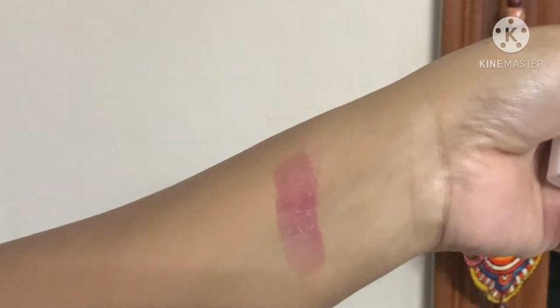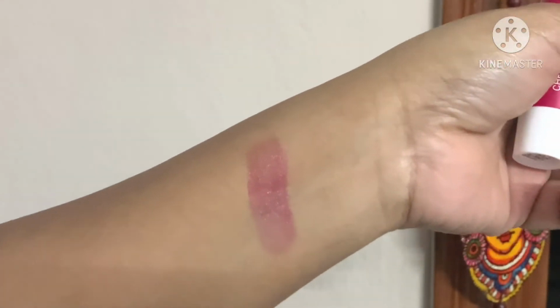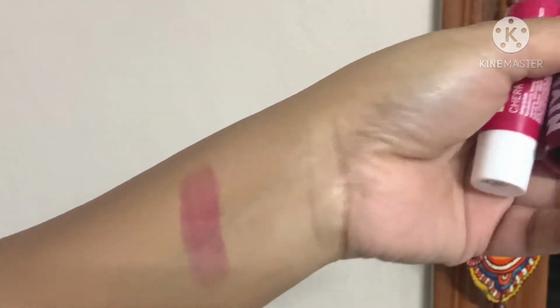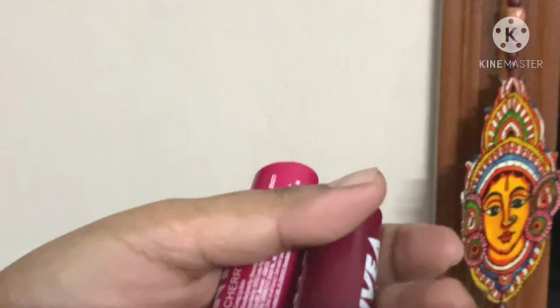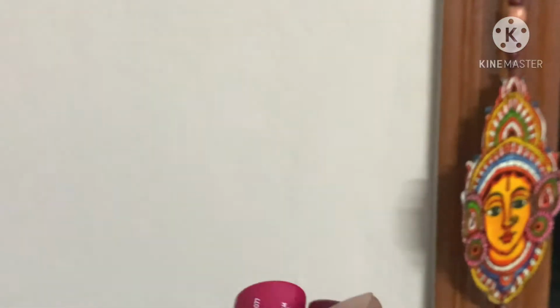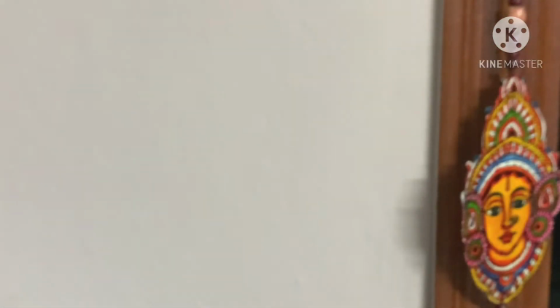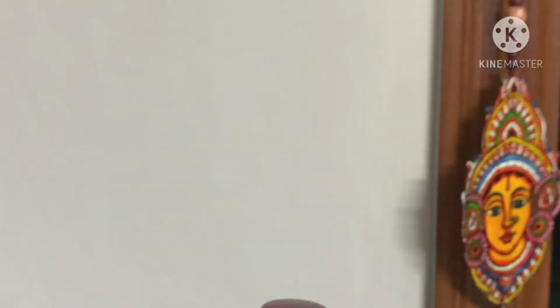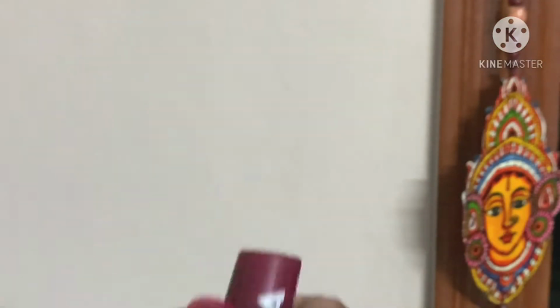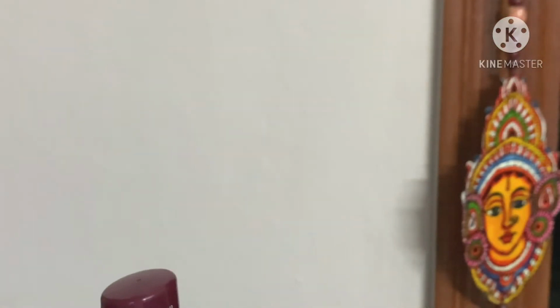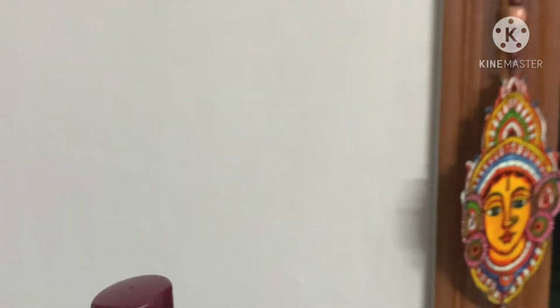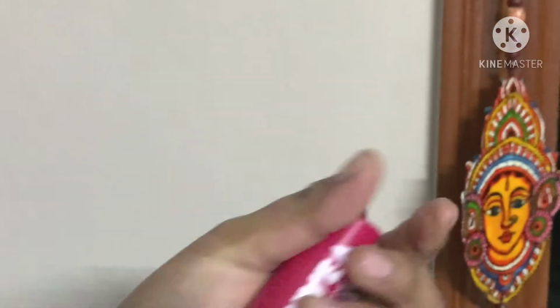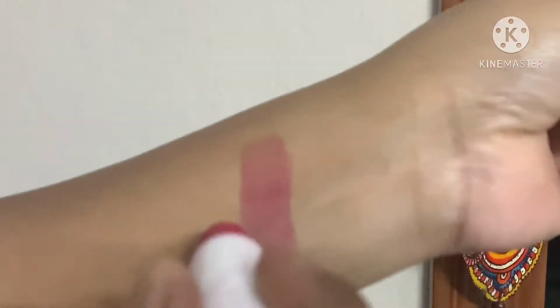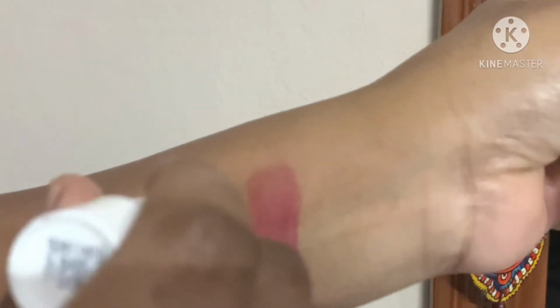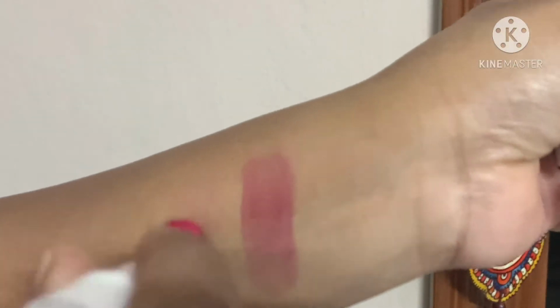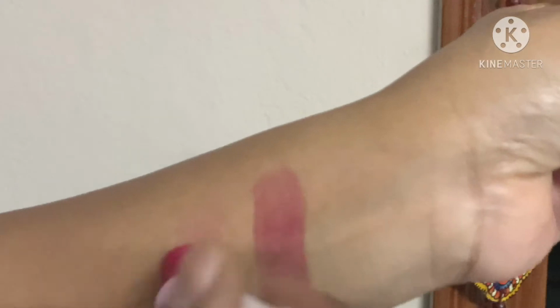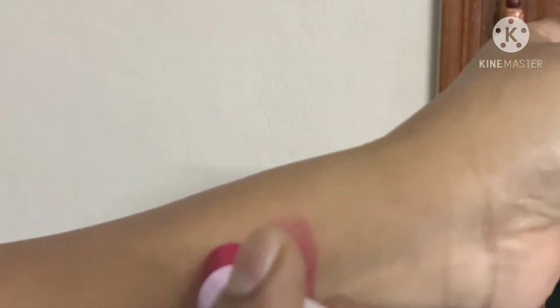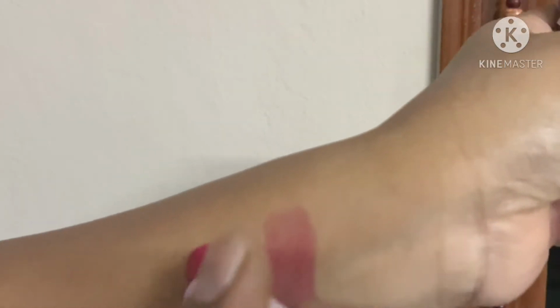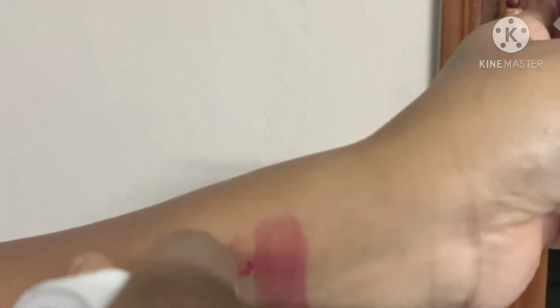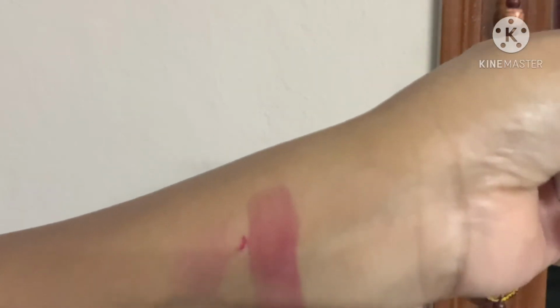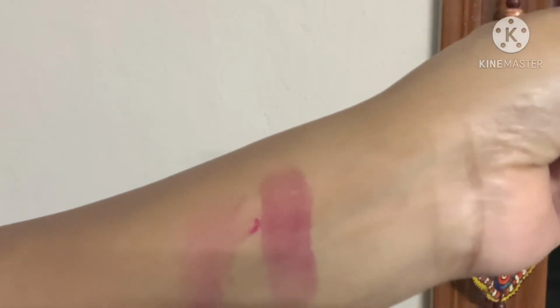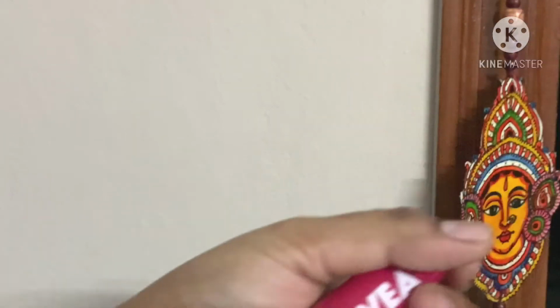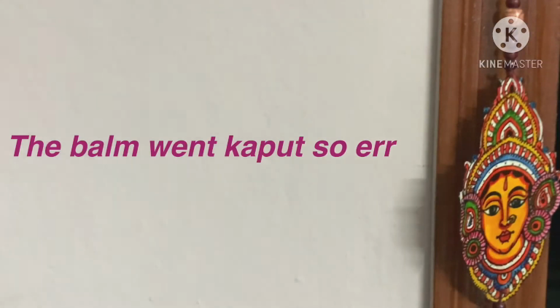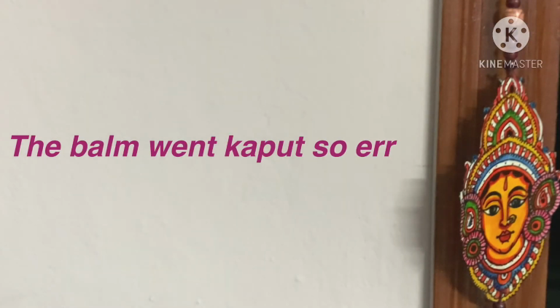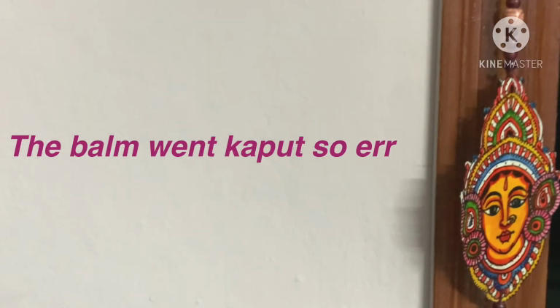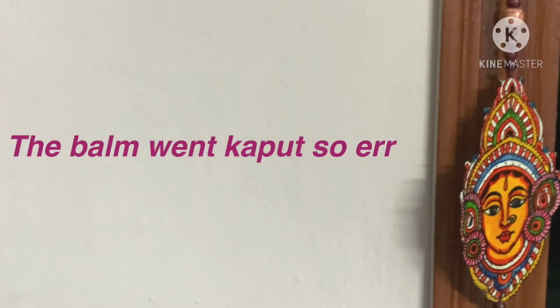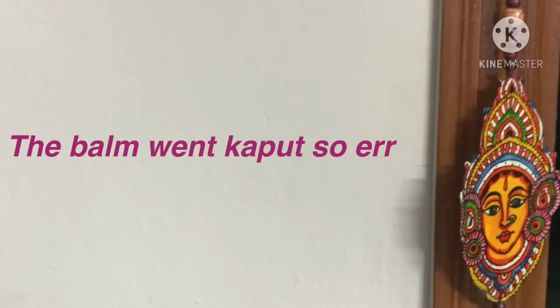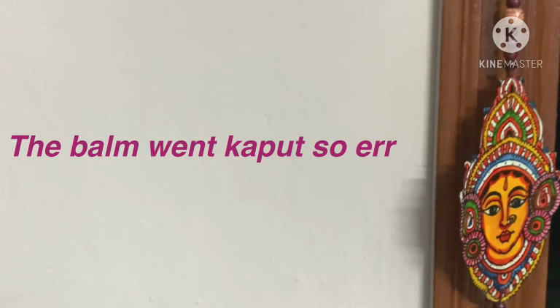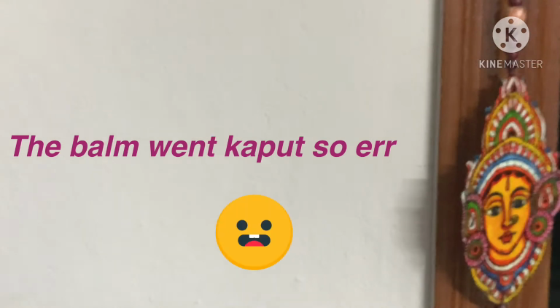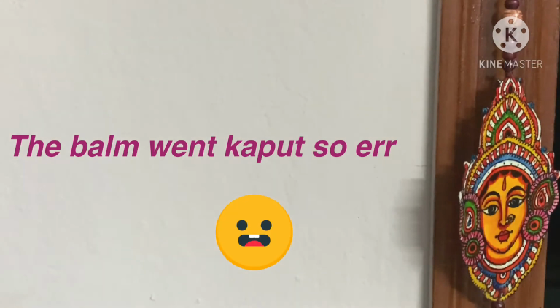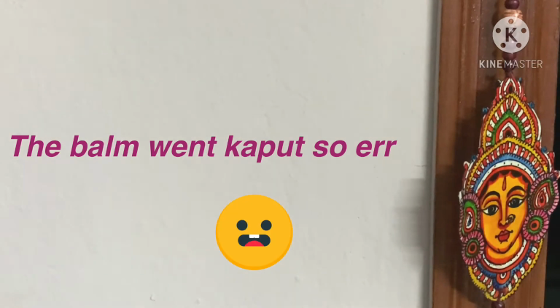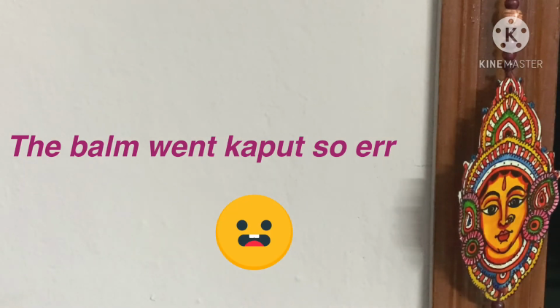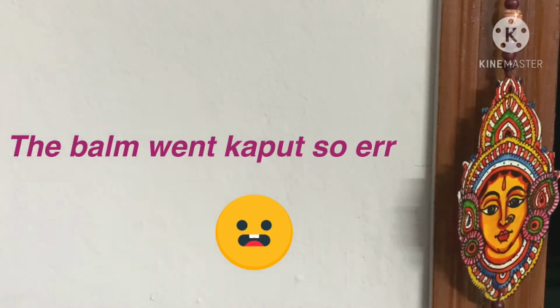It costs around 110 to 120. I wouldn't recommend it. It doesn't cover your pigmentation. I wouldn't recommend it at all.